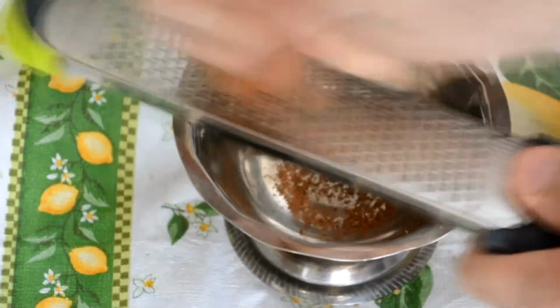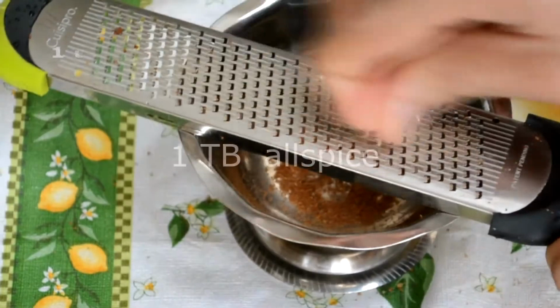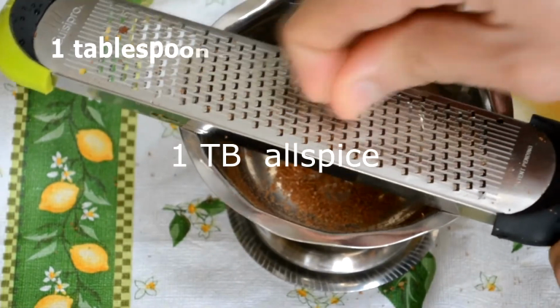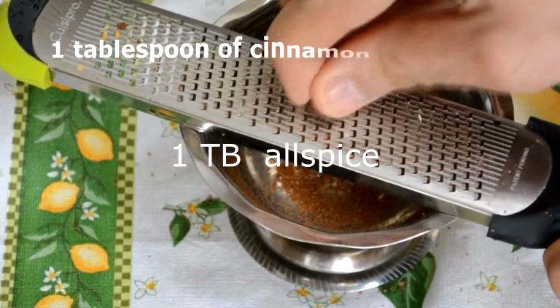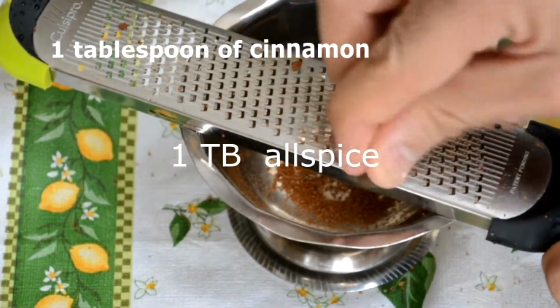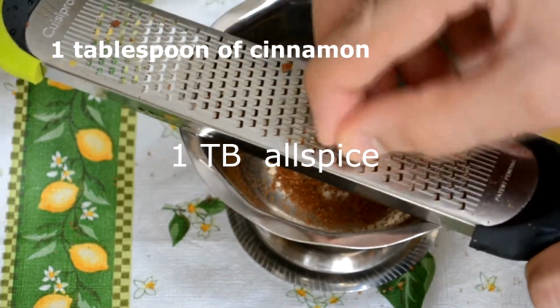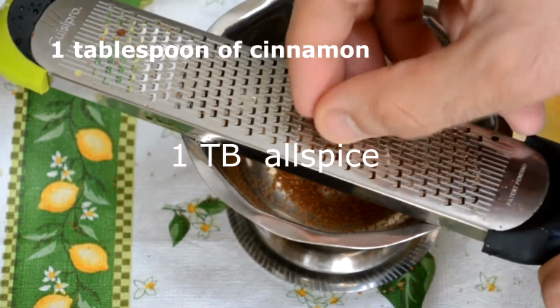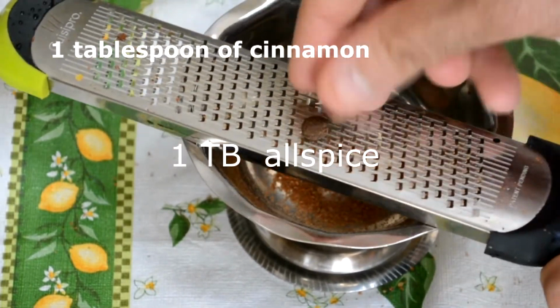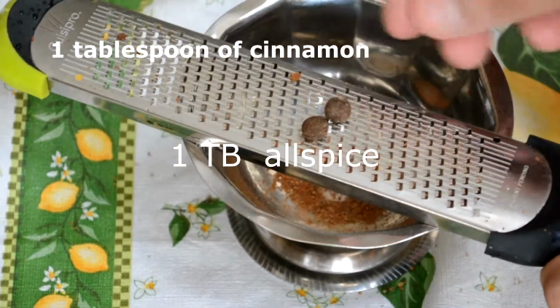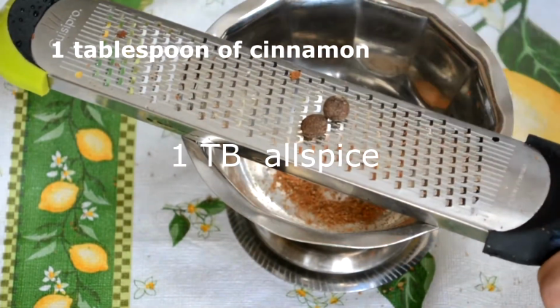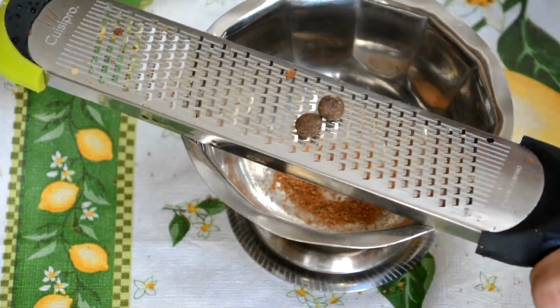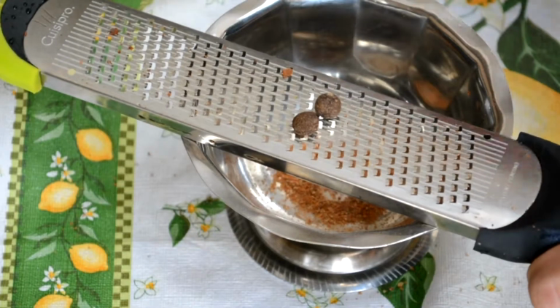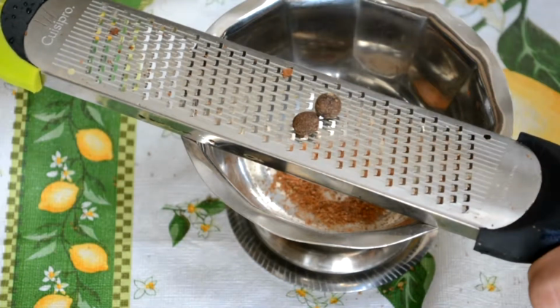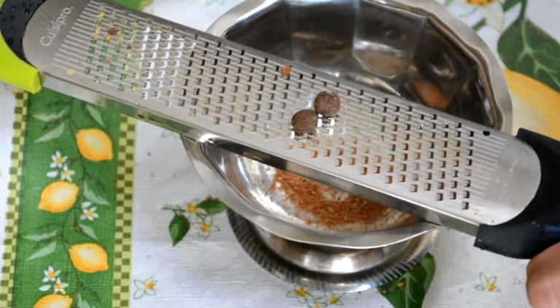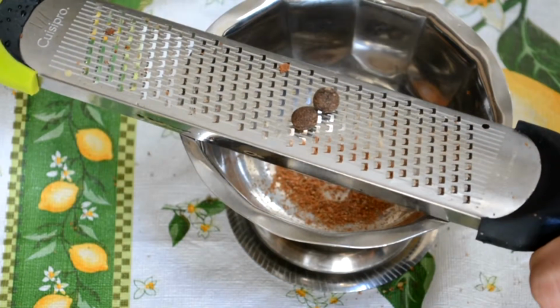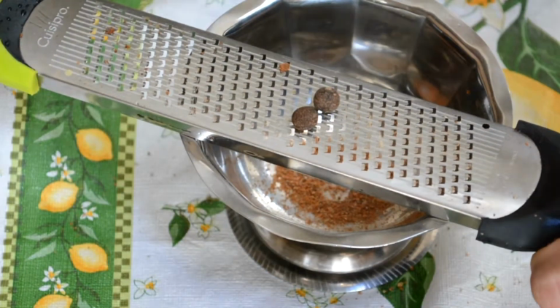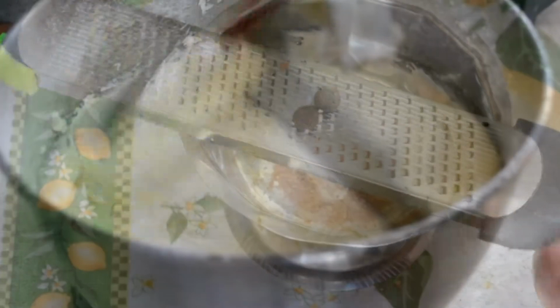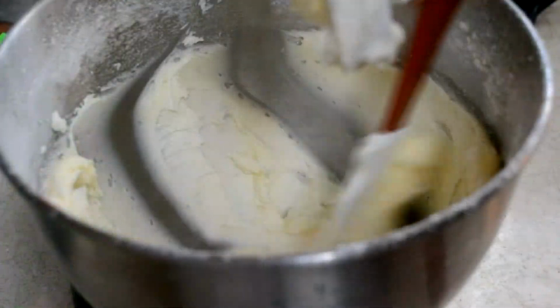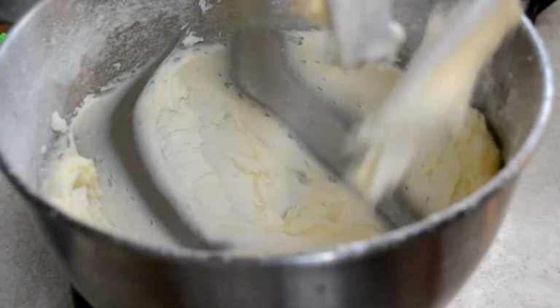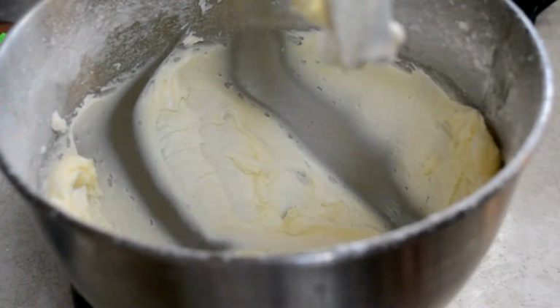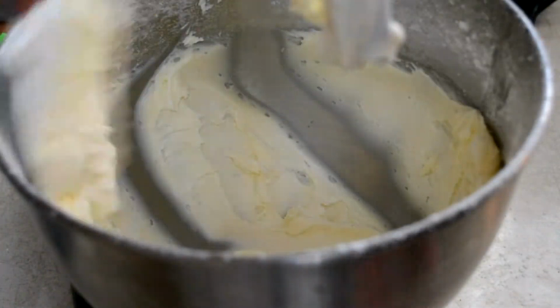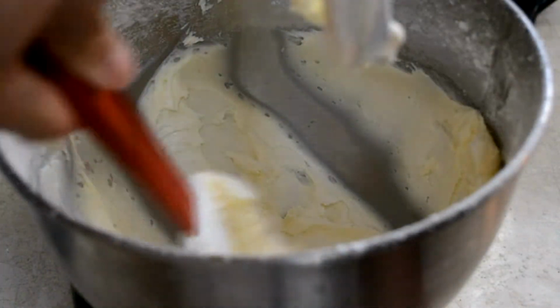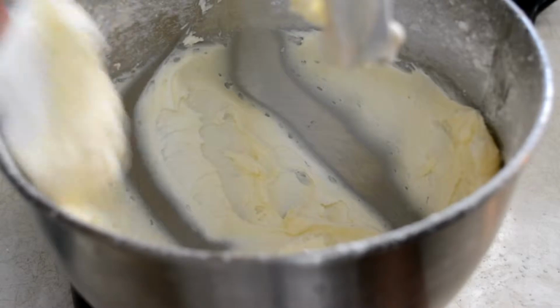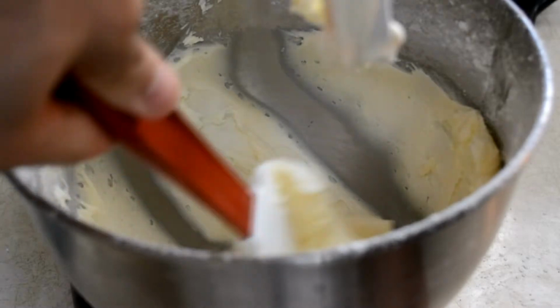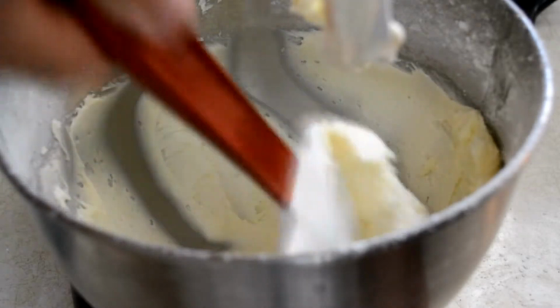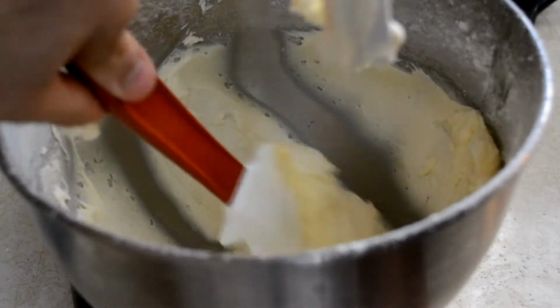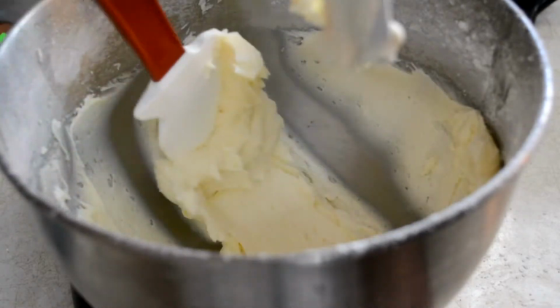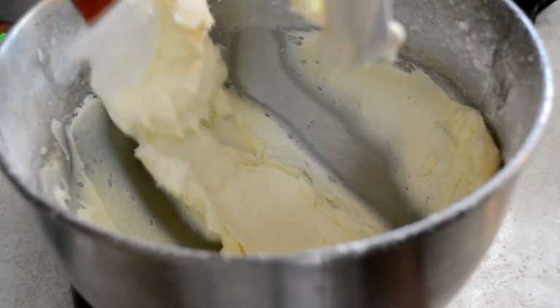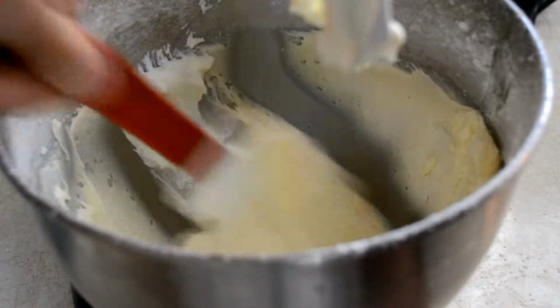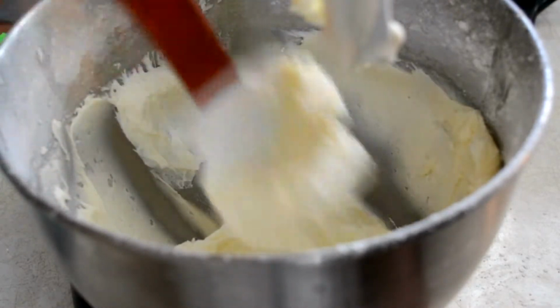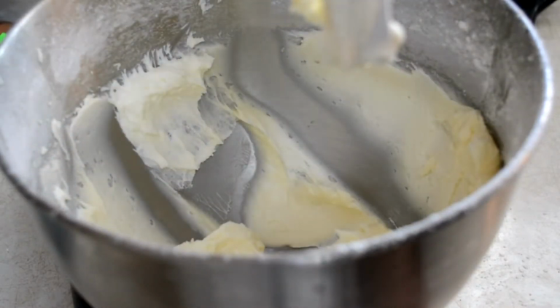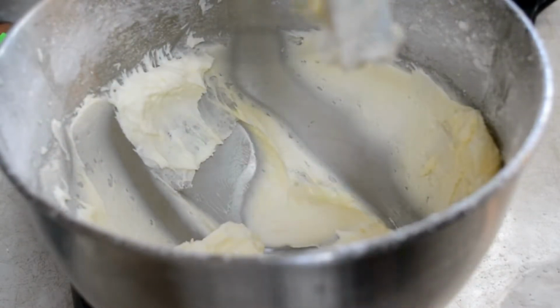Grind a tablespoon of cinnamon and a tablespoon of allspice berries. What are allspice berries? These. You could use a coffee grinder or spice grinder — it'd be a little easier and I wouldn't blame you. Very important: stop the mixer partway through and just scrape down the sides of the bowl and the bottom of the bowl so everything gets incorporated easily.